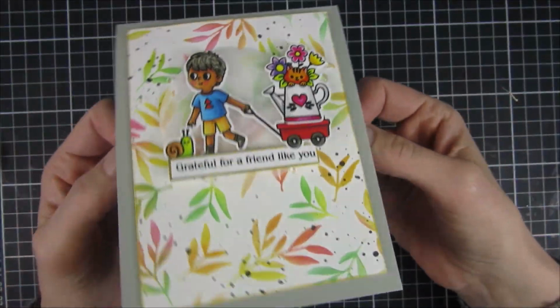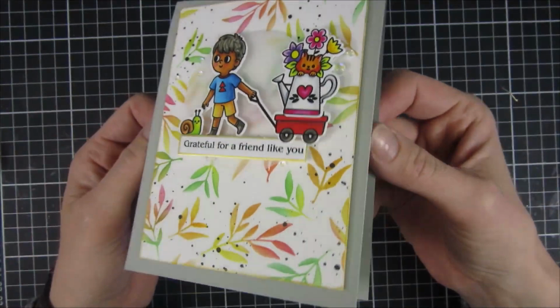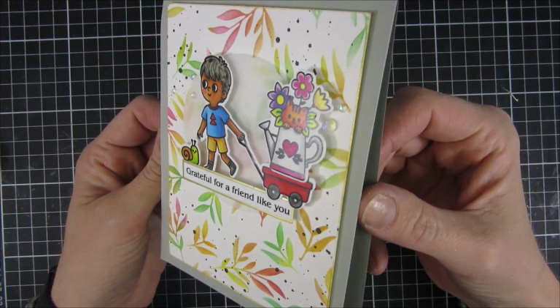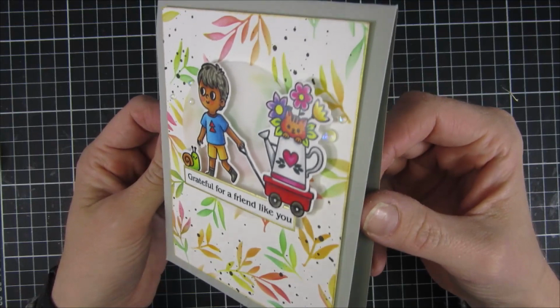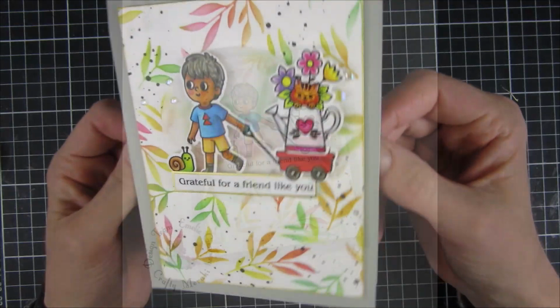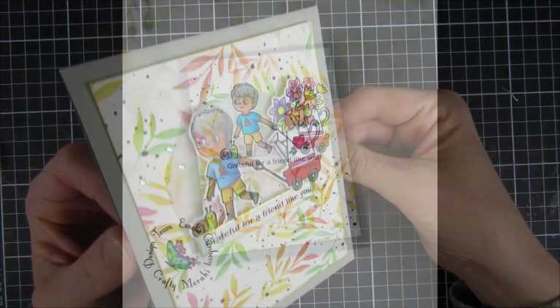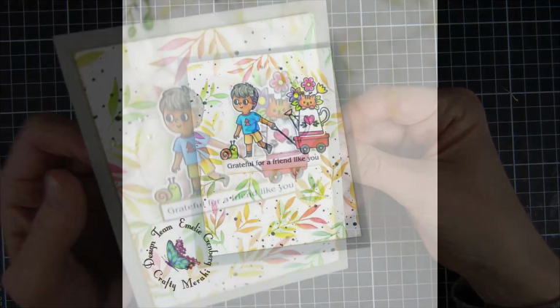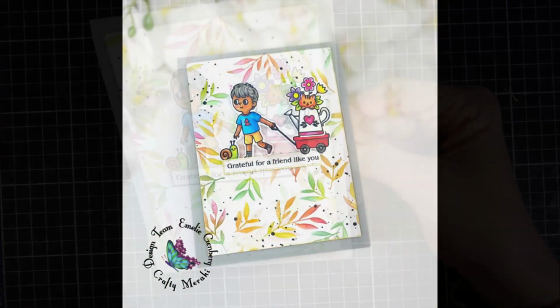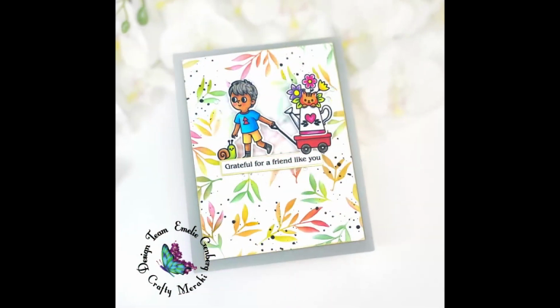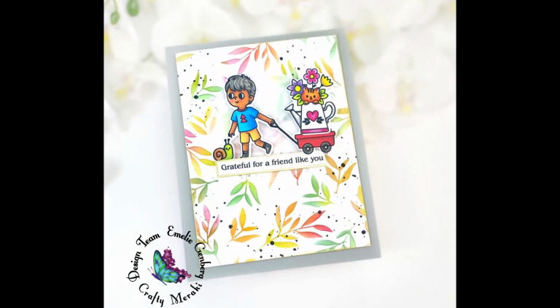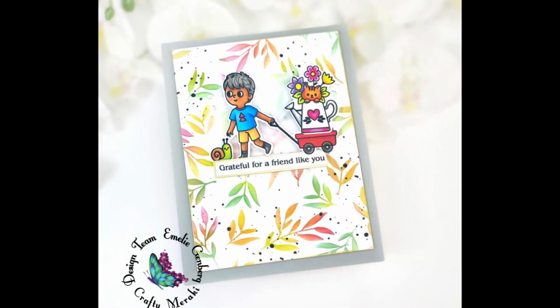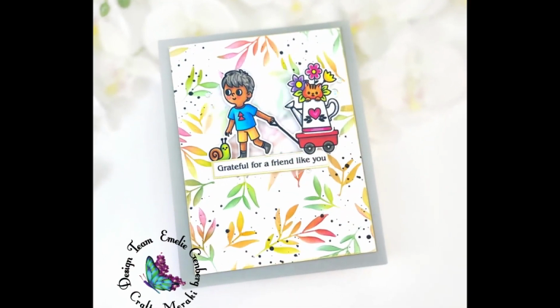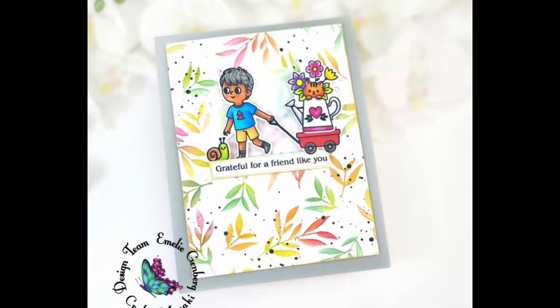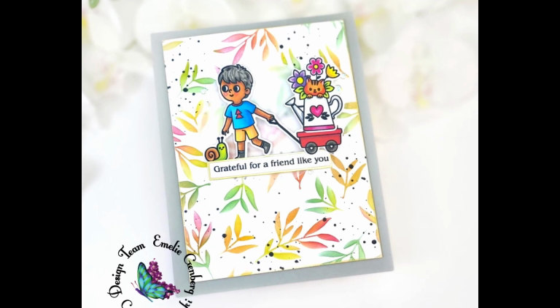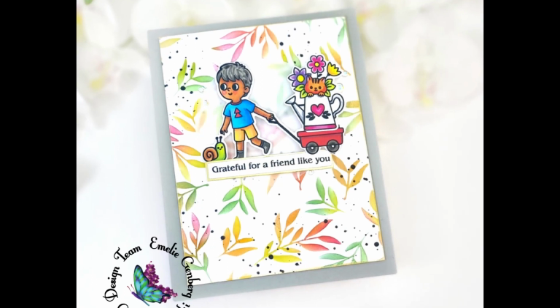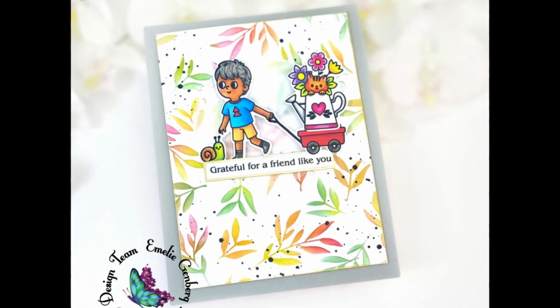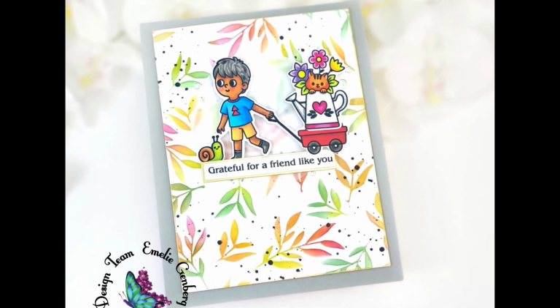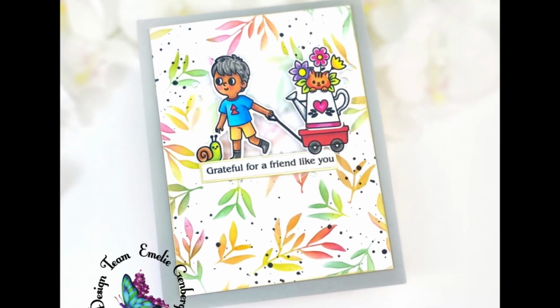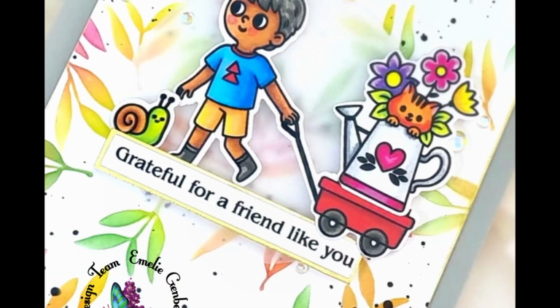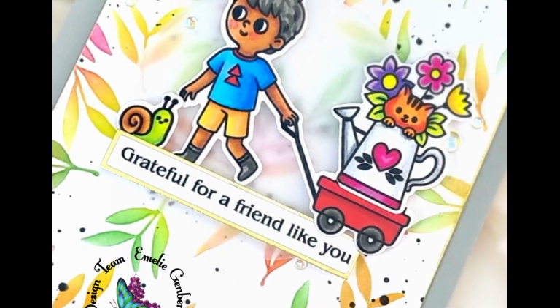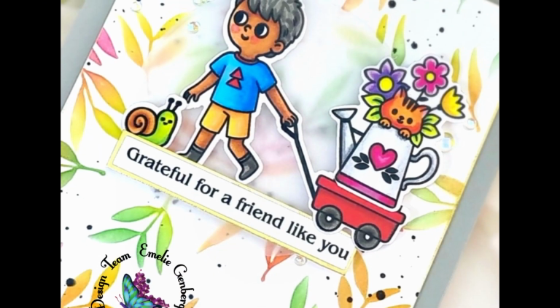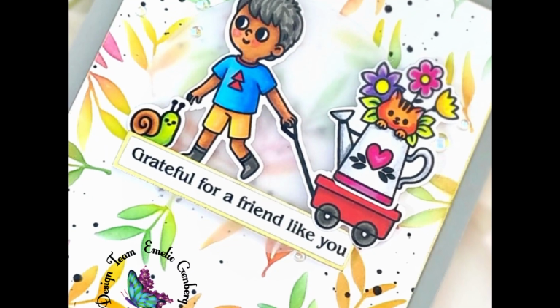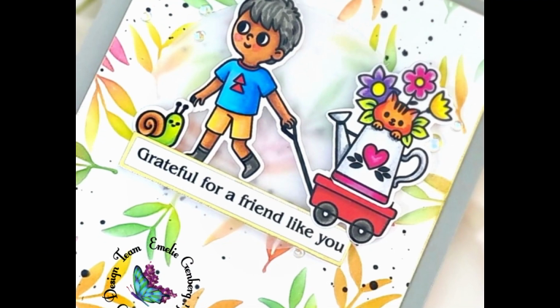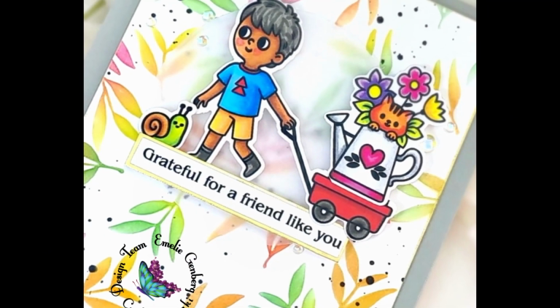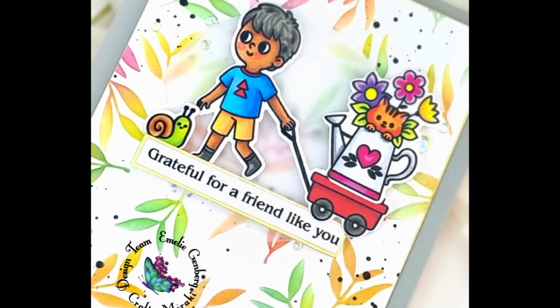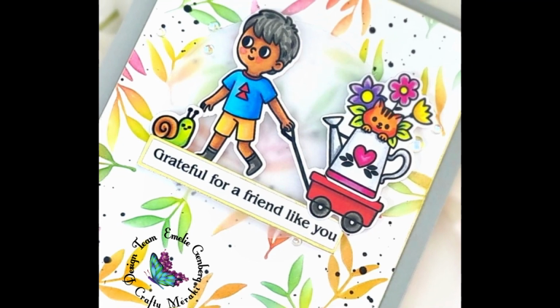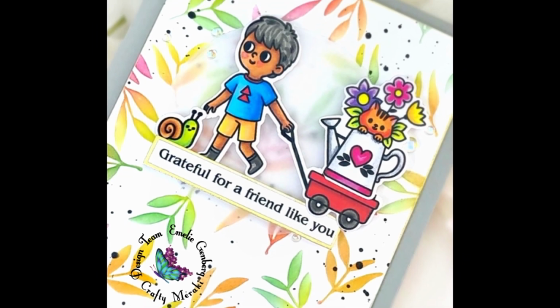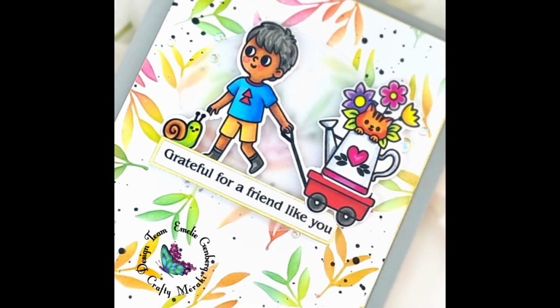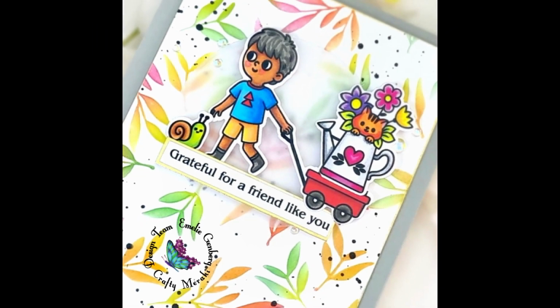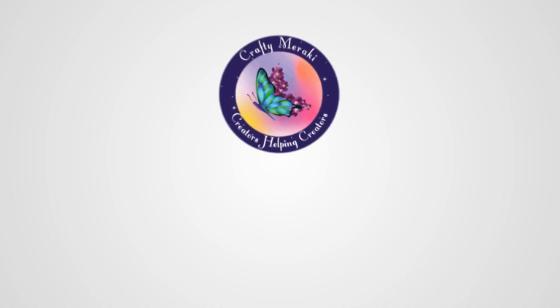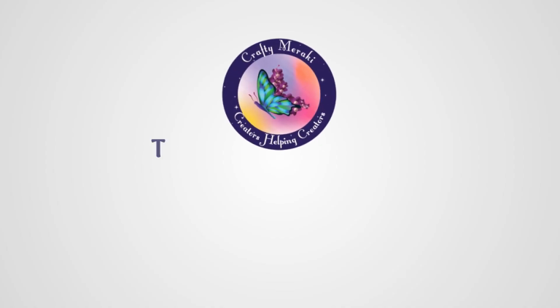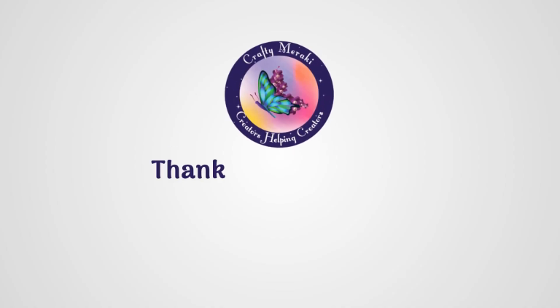That finished our project off for today. I hope you enjoyed this video and got inspired to create some cards using some new techniques and maybe the Artistry paper collection. All of the links to the products I used in this video will be linked down below — until next time, have a great day, bye!